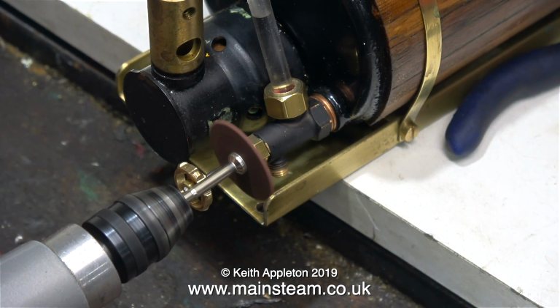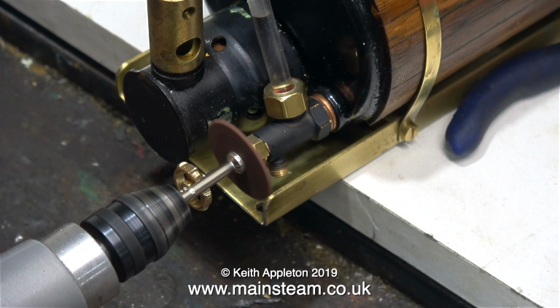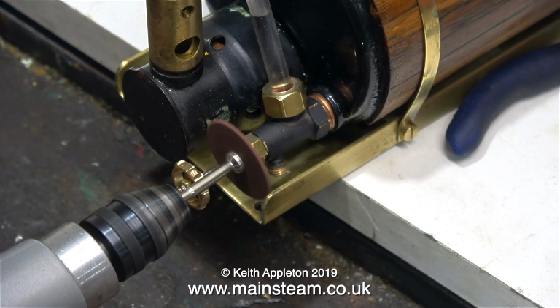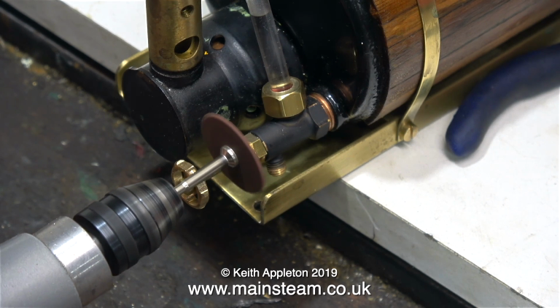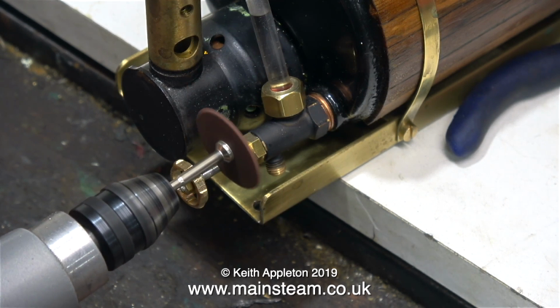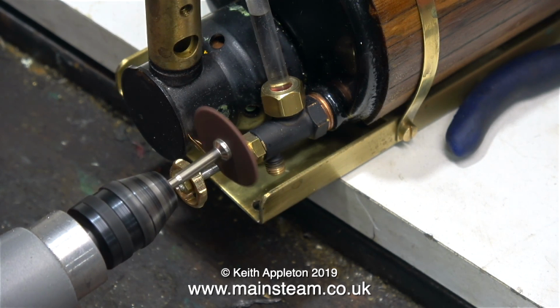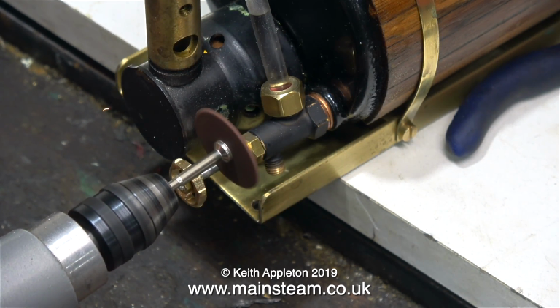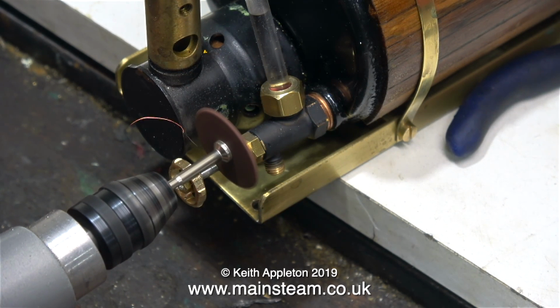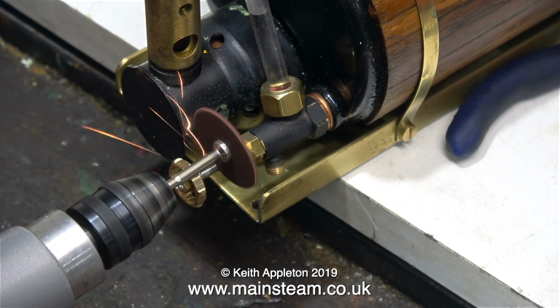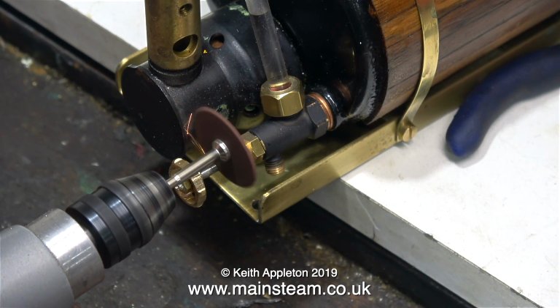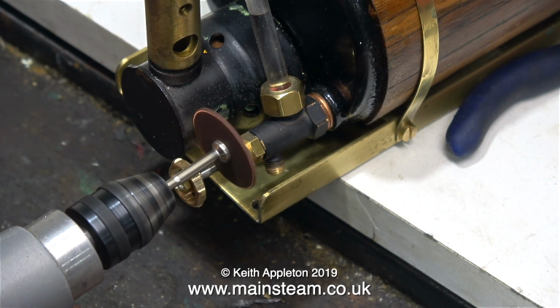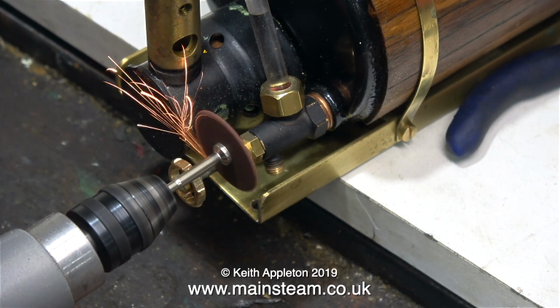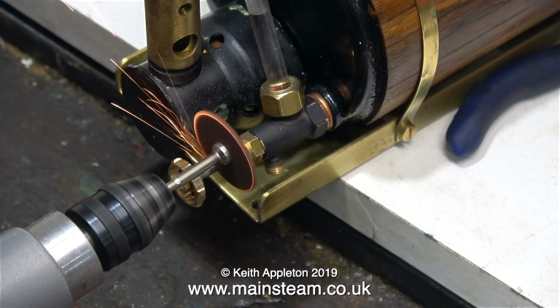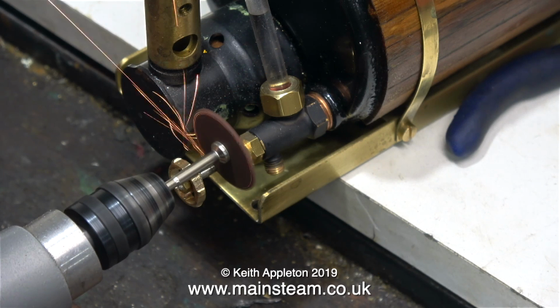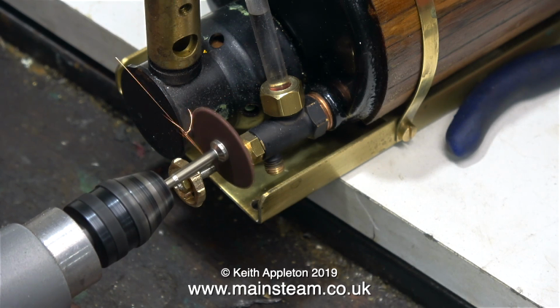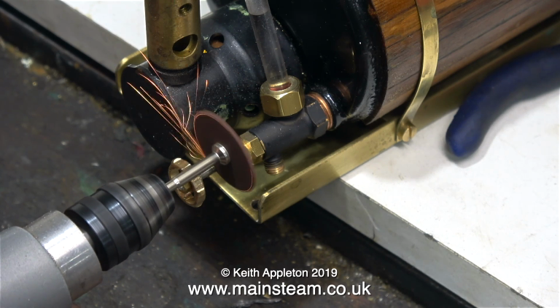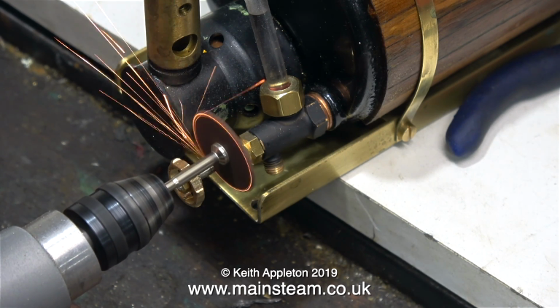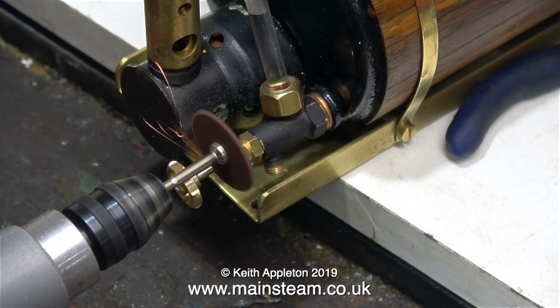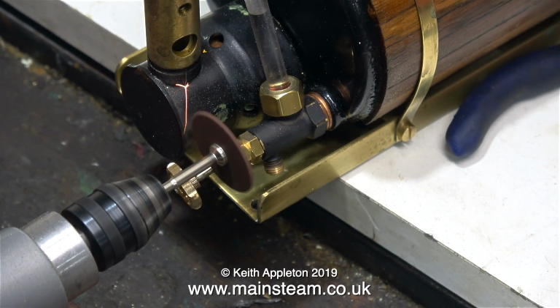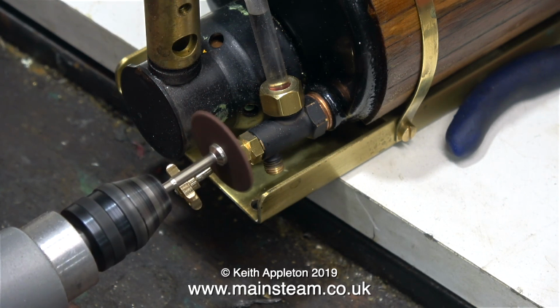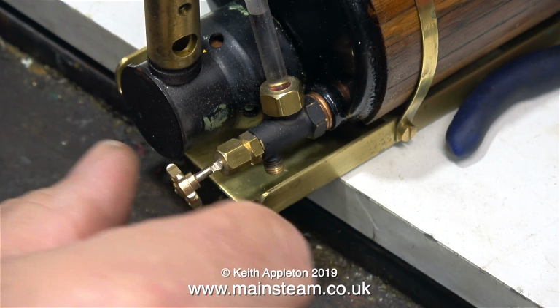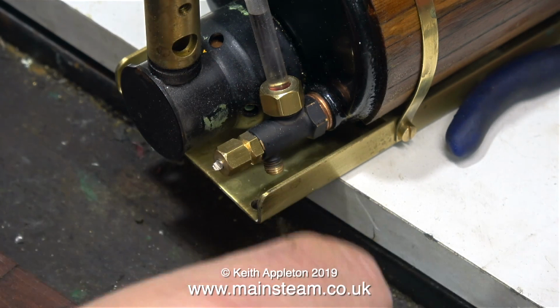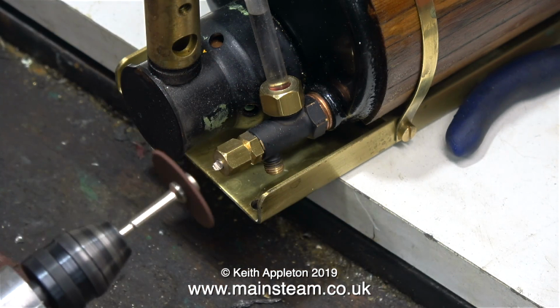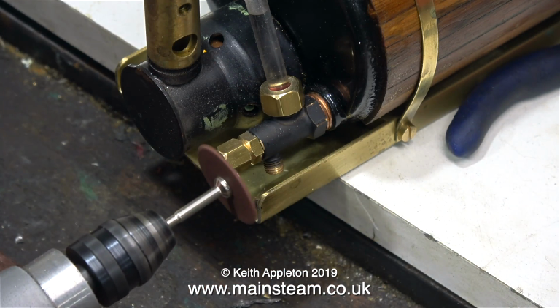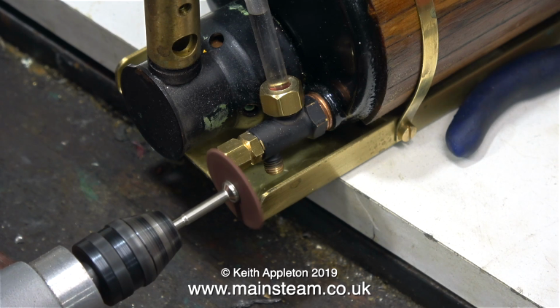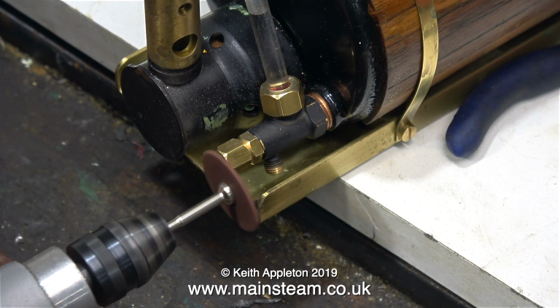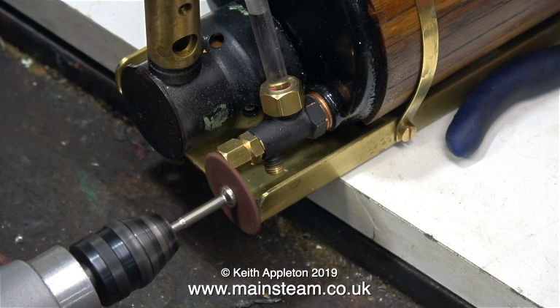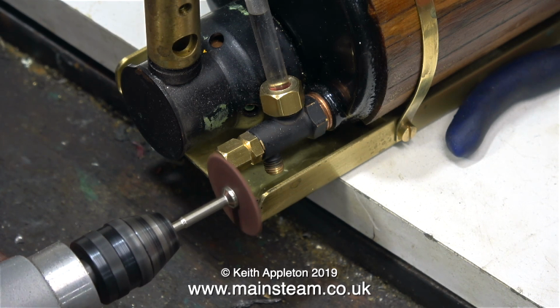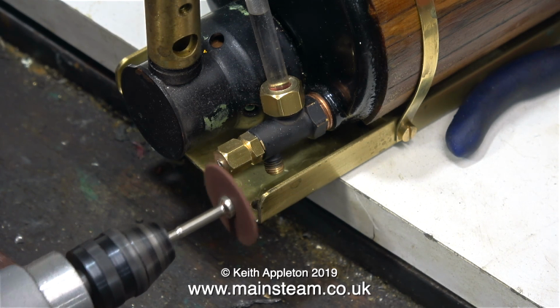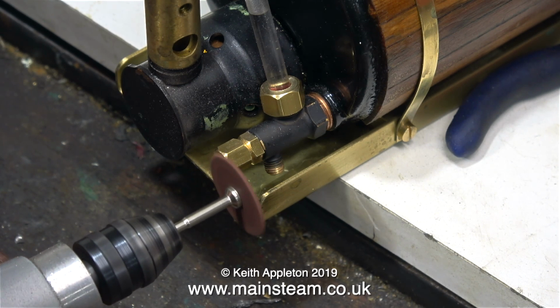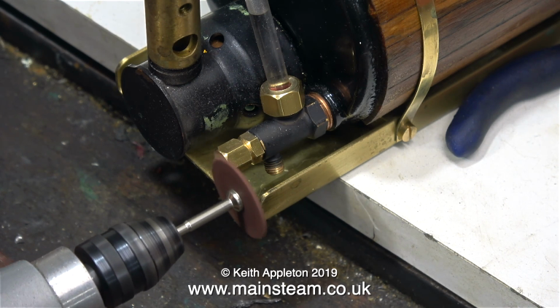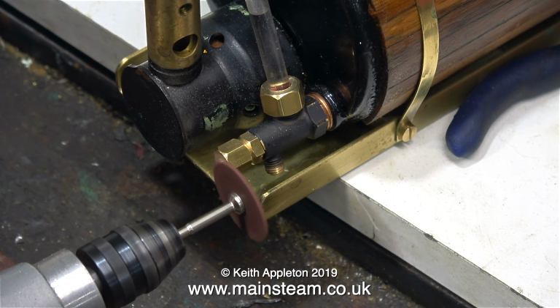But I have a problem. The original water gauge did not have a drain tap at the bottom, and it's a bit of a waste of time anyway because when the boiler is in the boat there's no possible way you can get your hand in there to turn it. So the easiest job is to just remove it using a cutter.